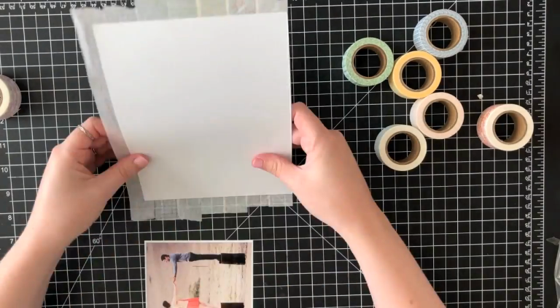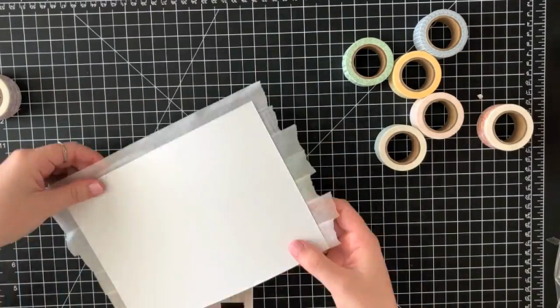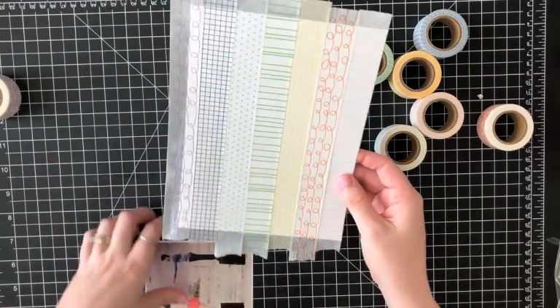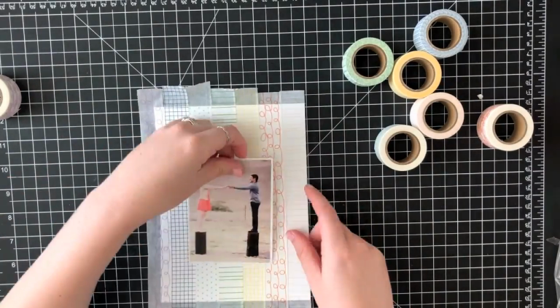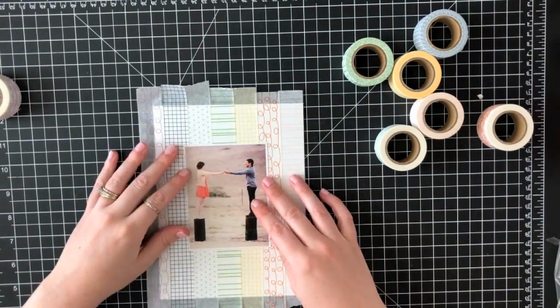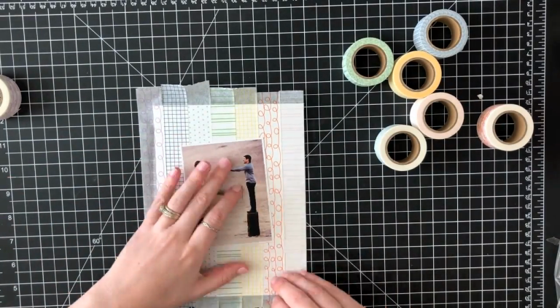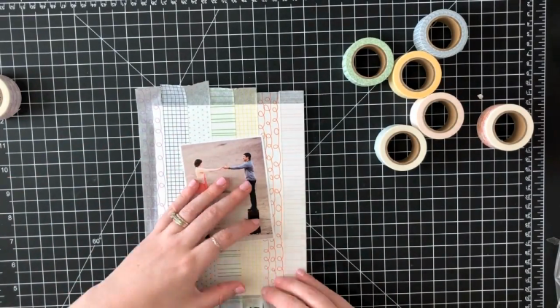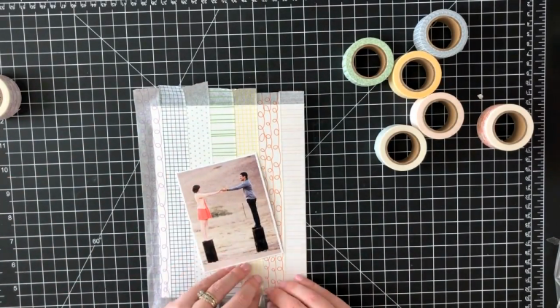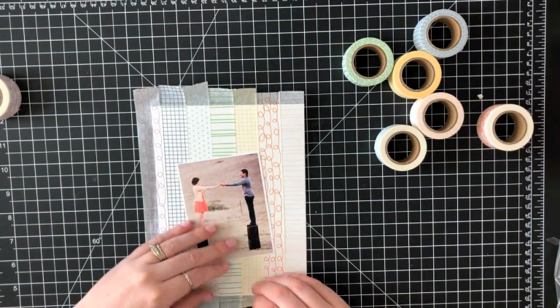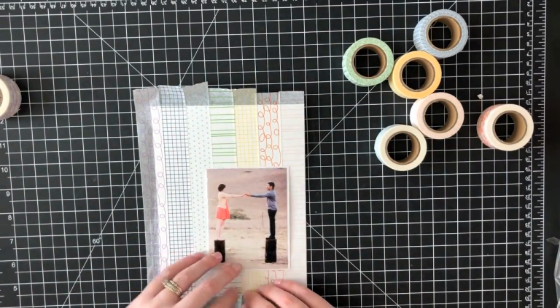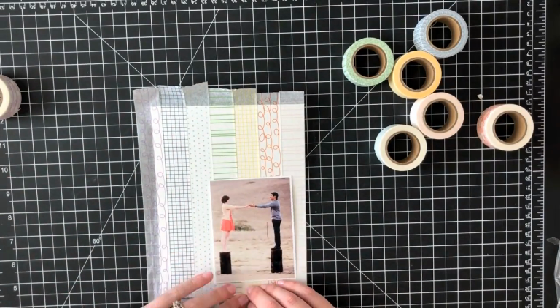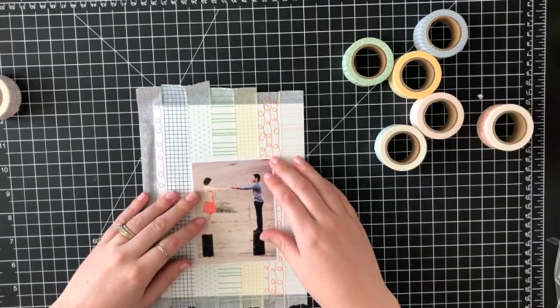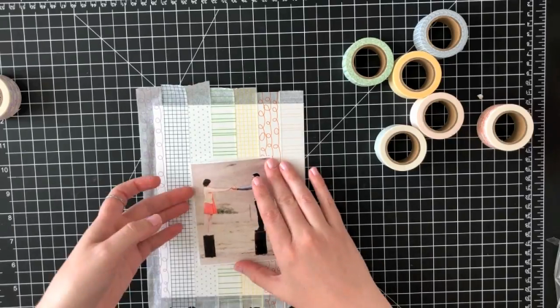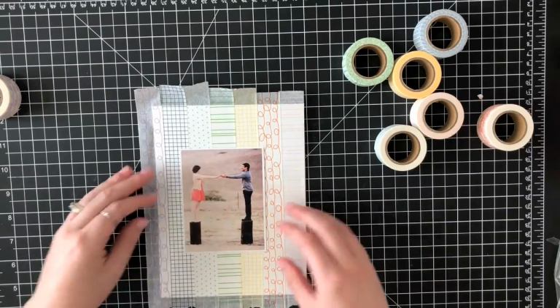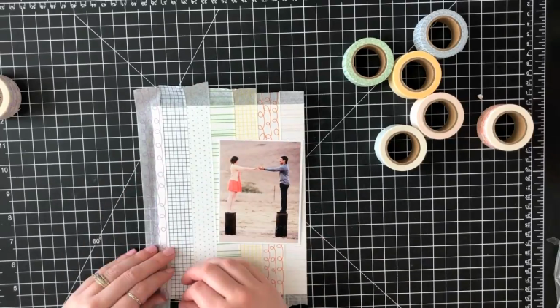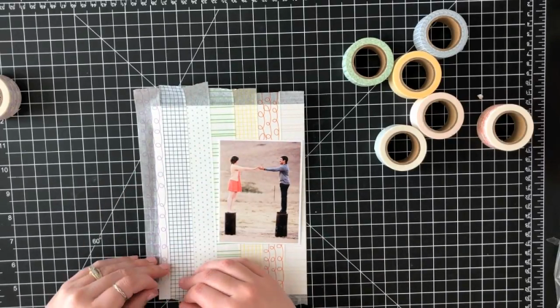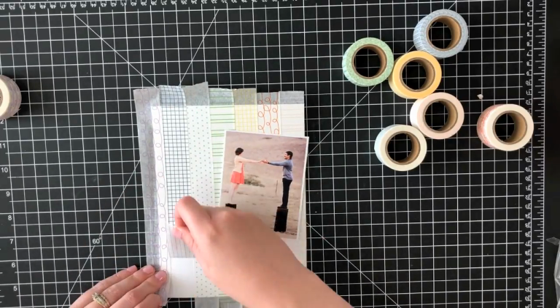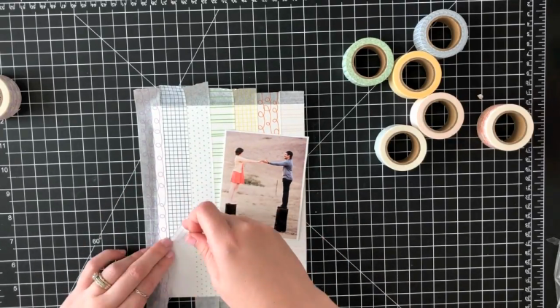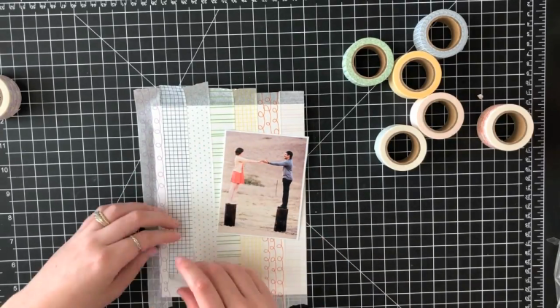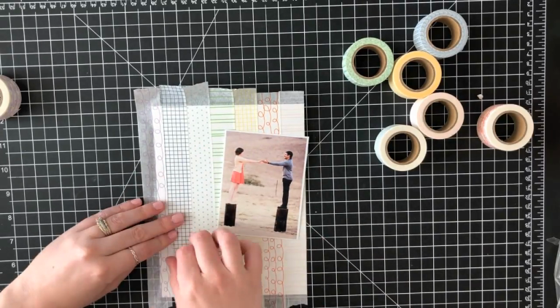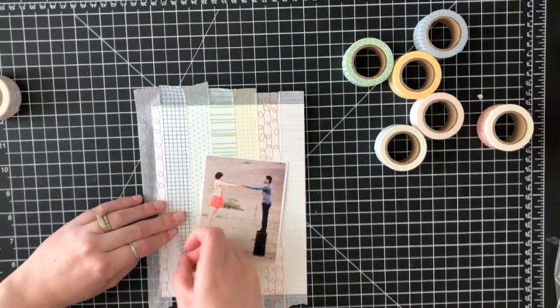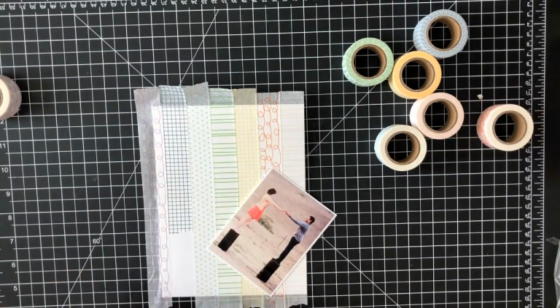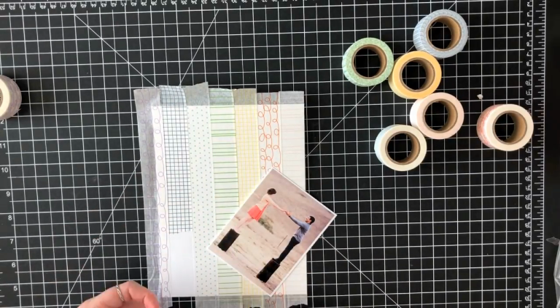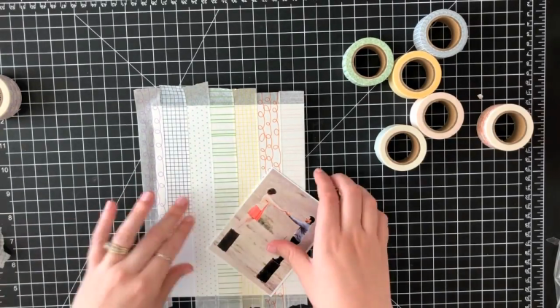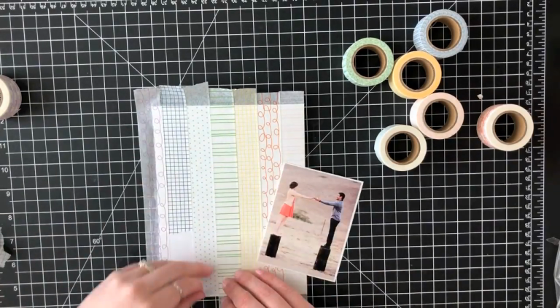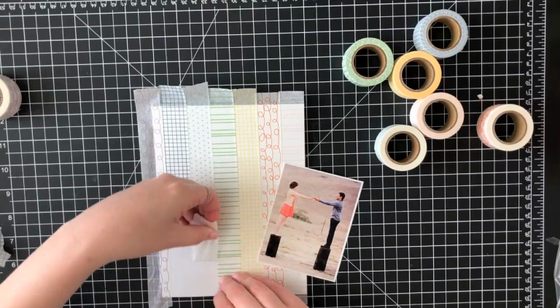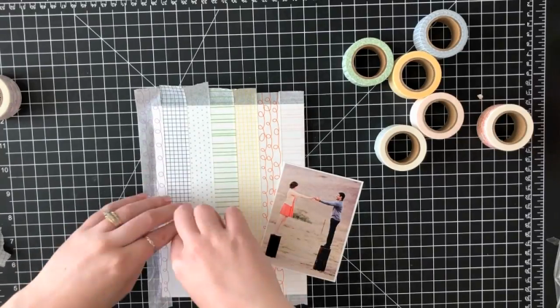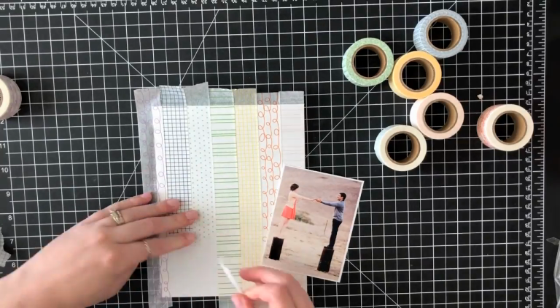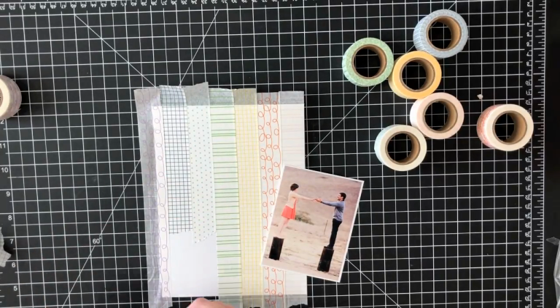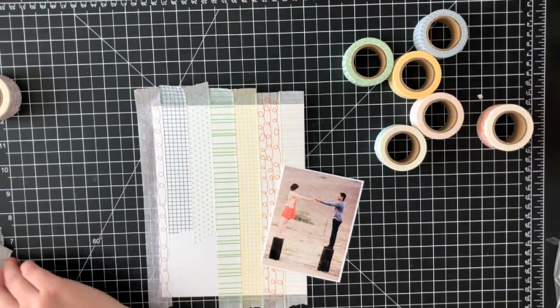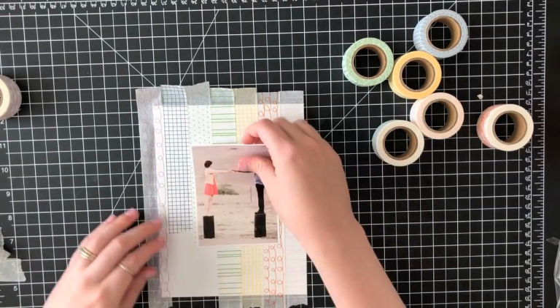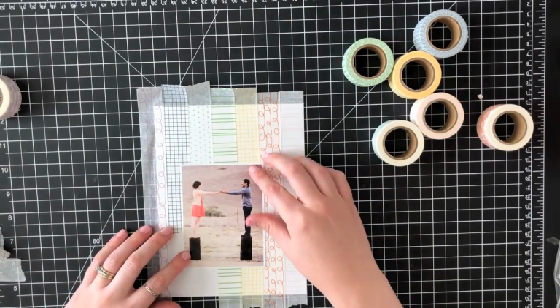I wanted to see if I could stamp on the labels and get to know the width of these washi tapes. This was just a really fun way to bring all of them in on one project.